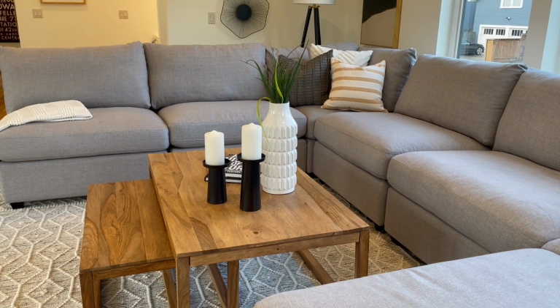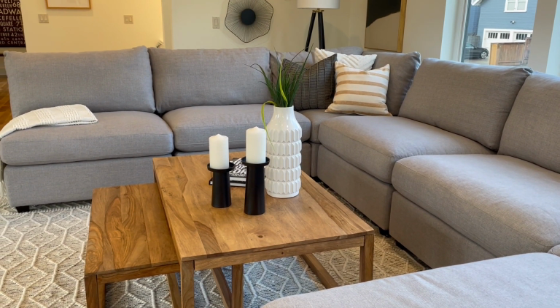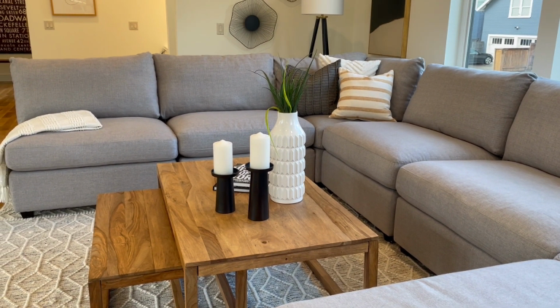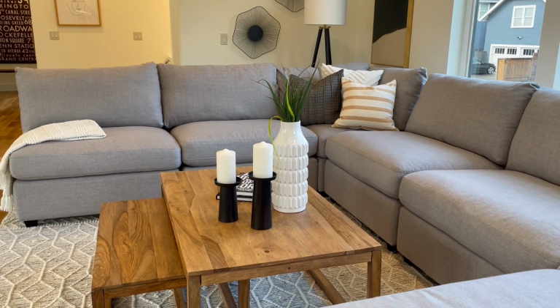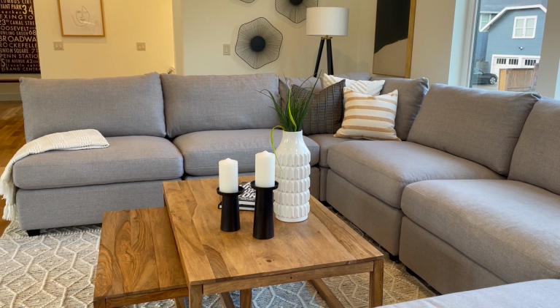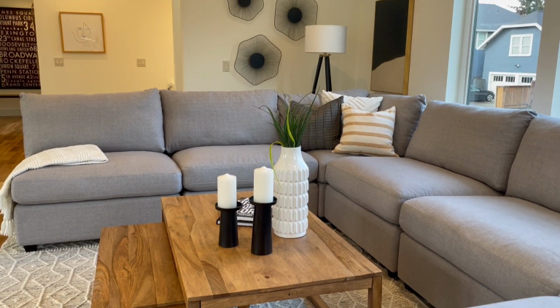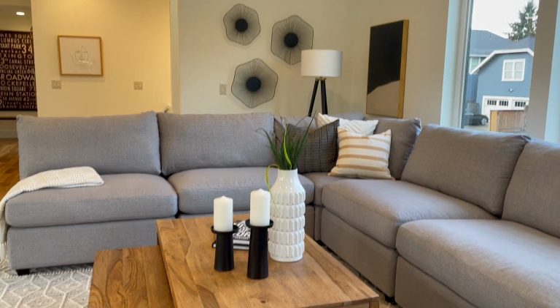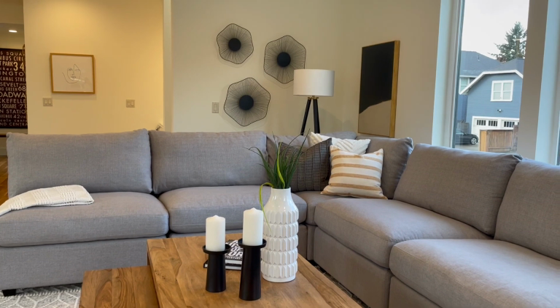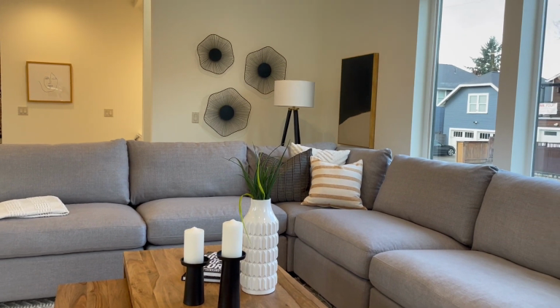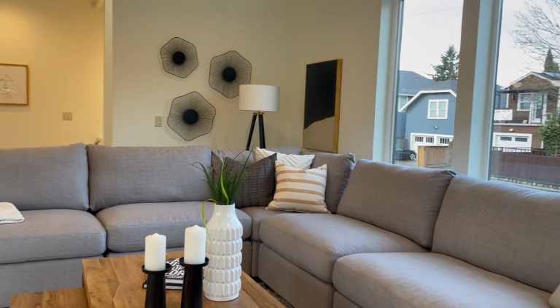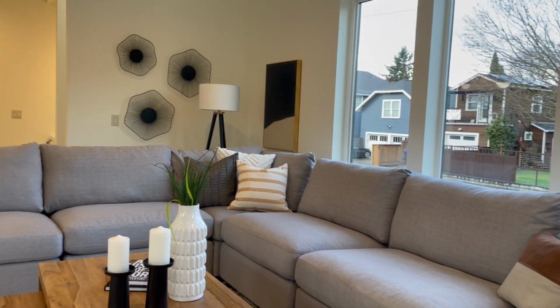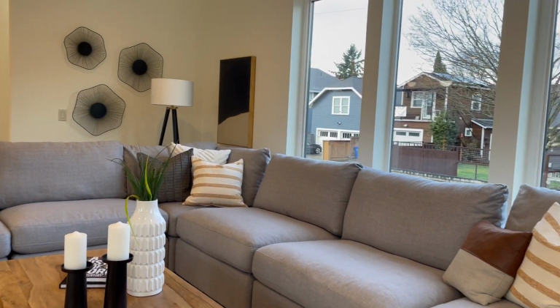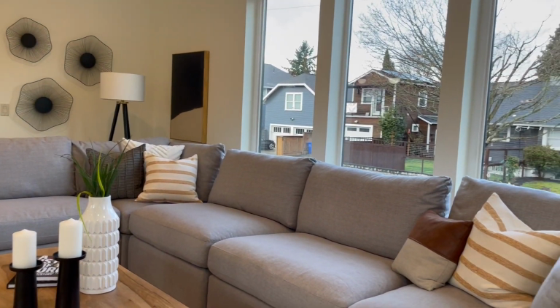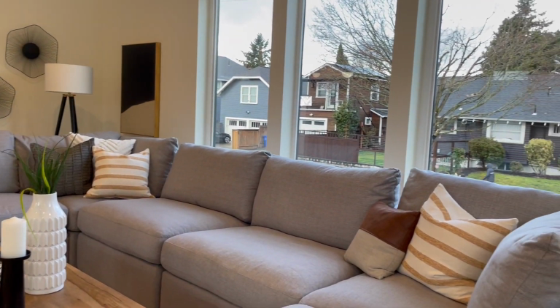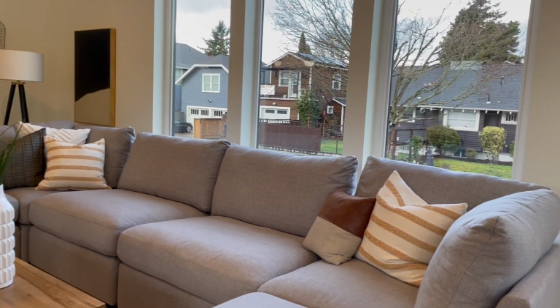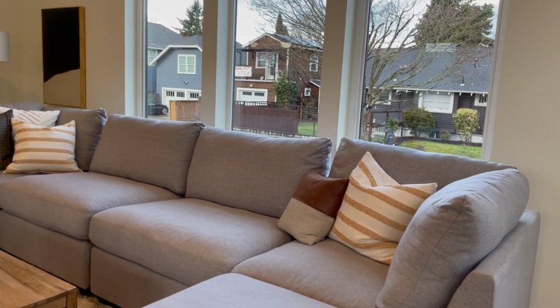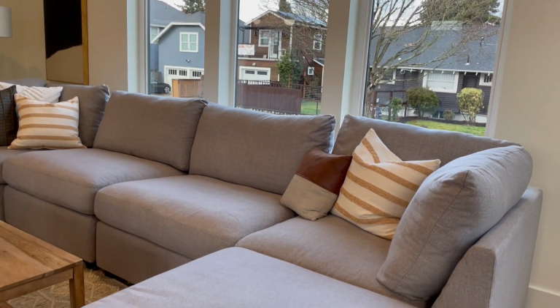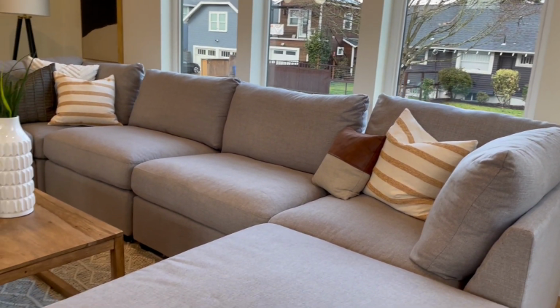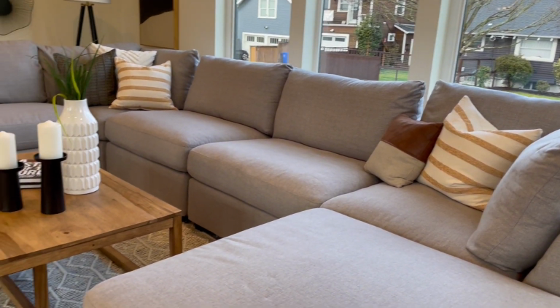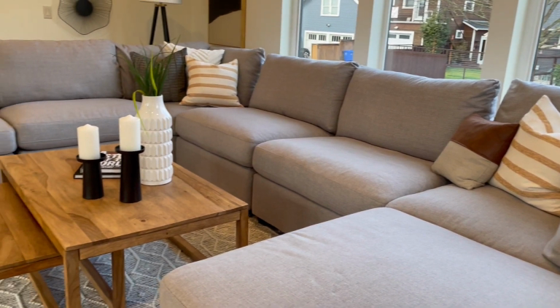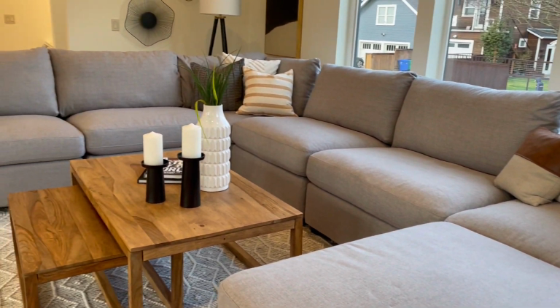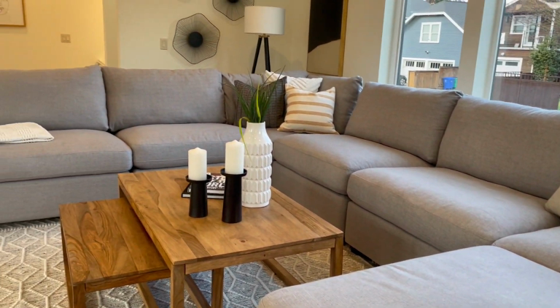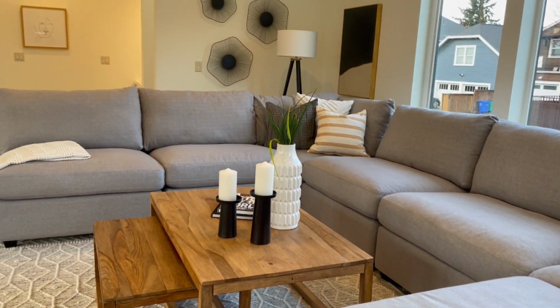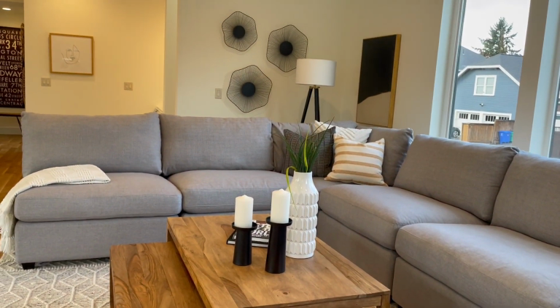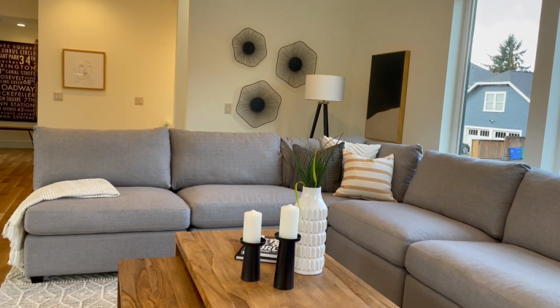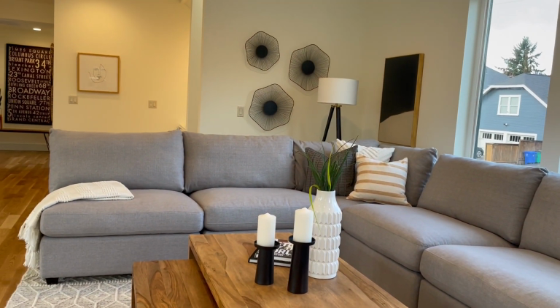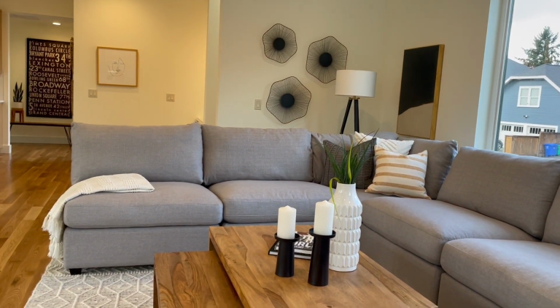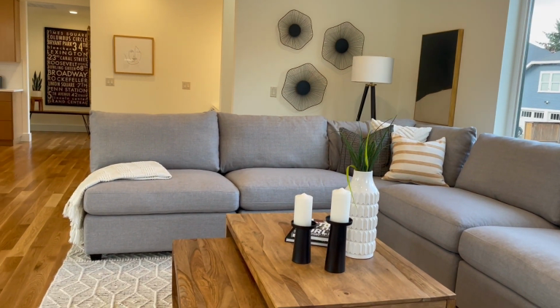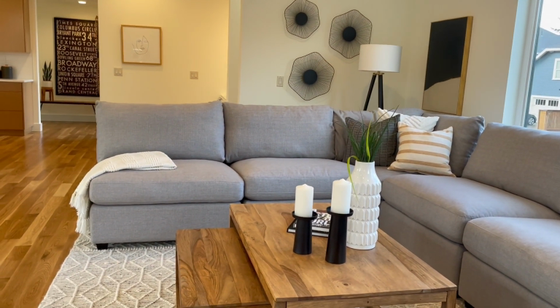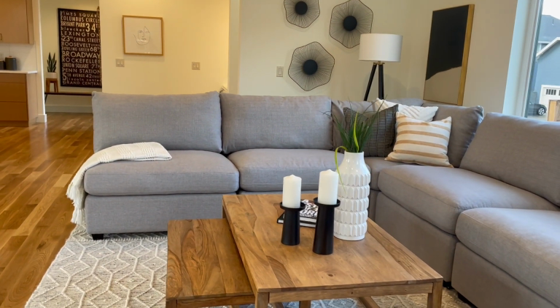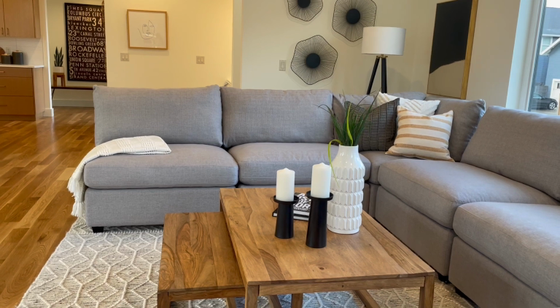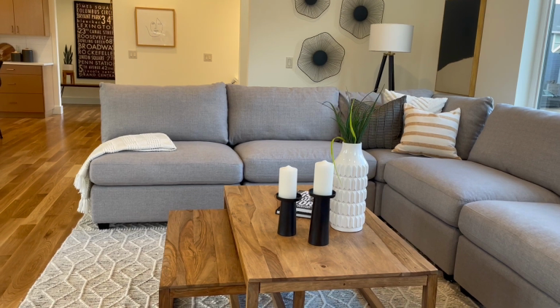Hello, this is Chriselle, your local Portland, Oregon realtor, and today we are looking at a four bedroom, three and a half bath priced at one million and fifty thousand dollars here in central Portland, Oregon.